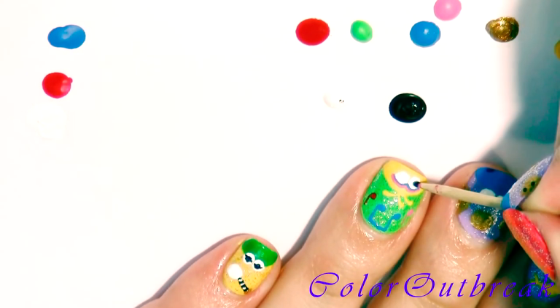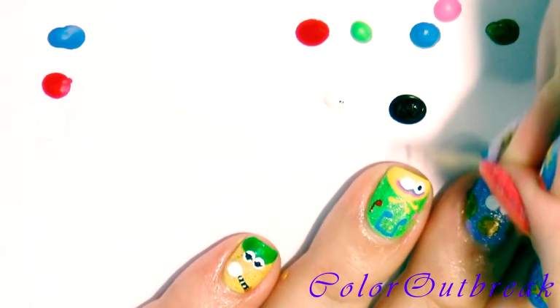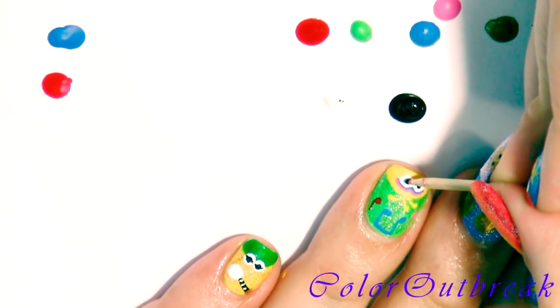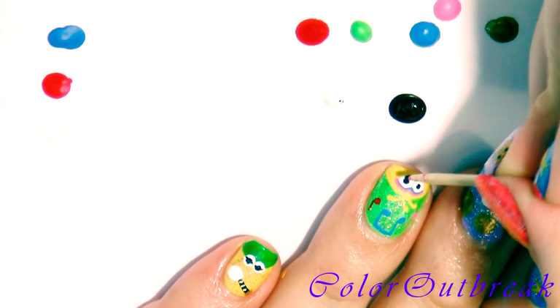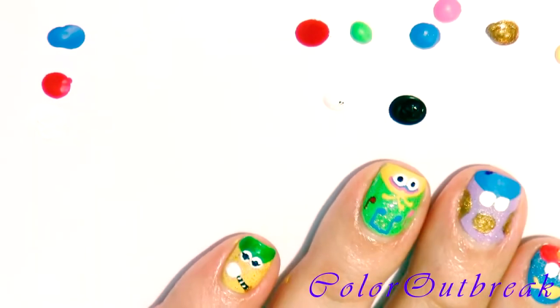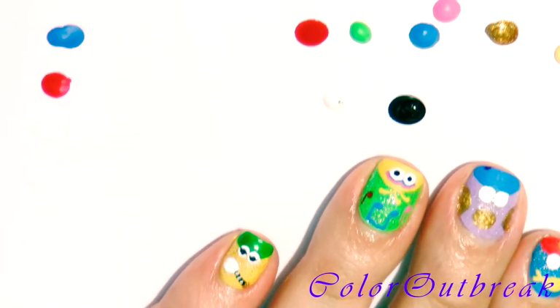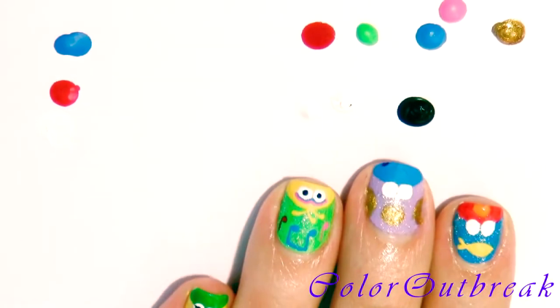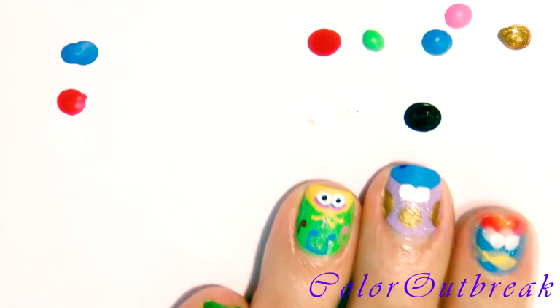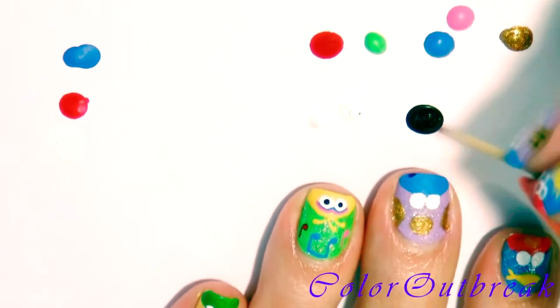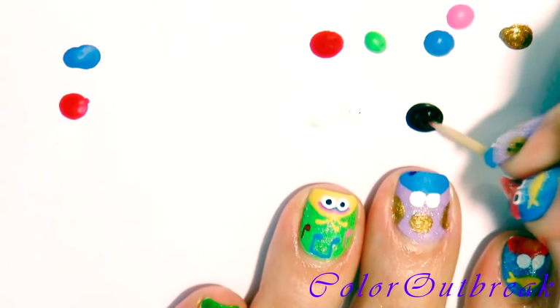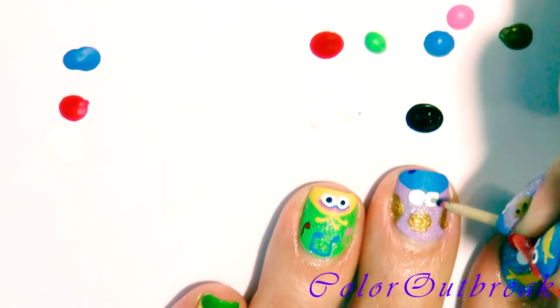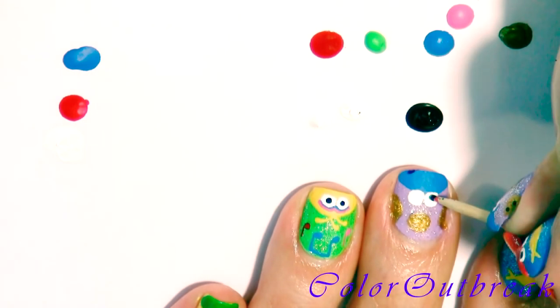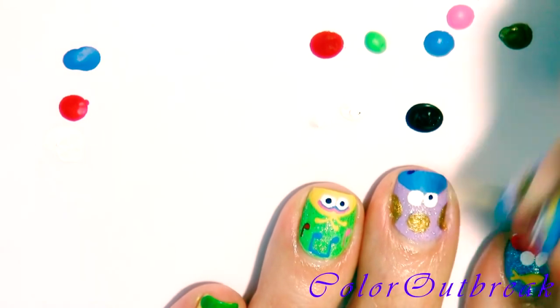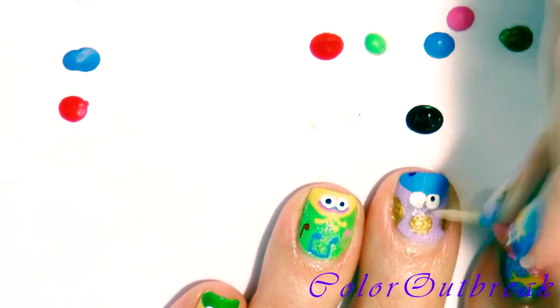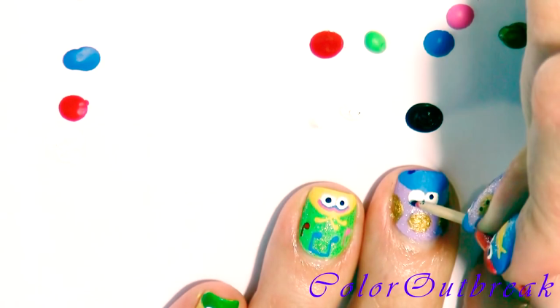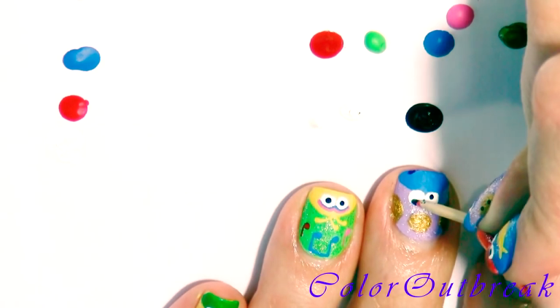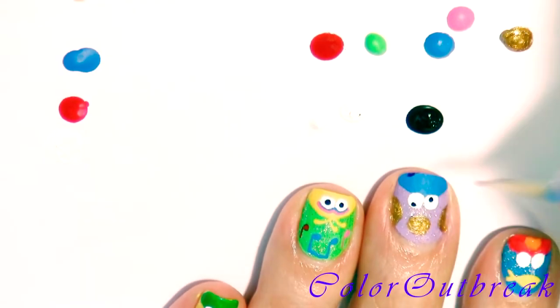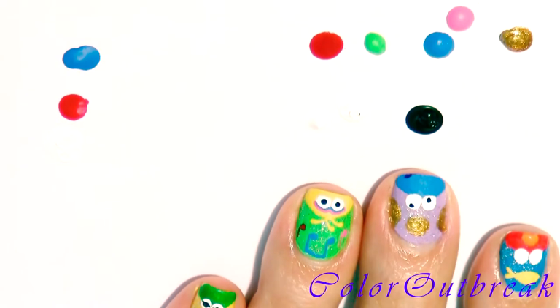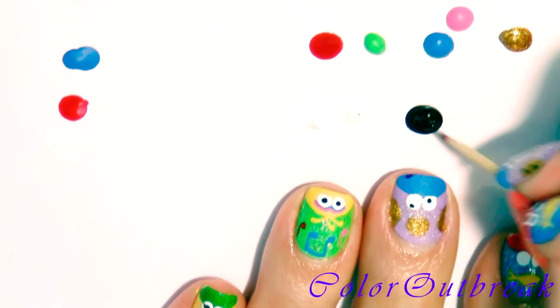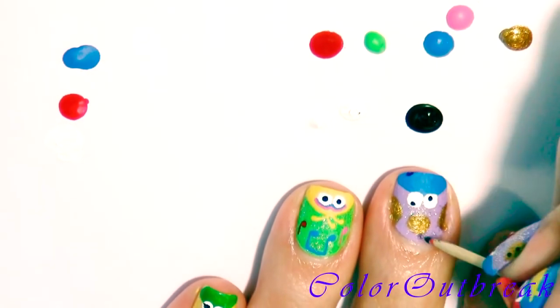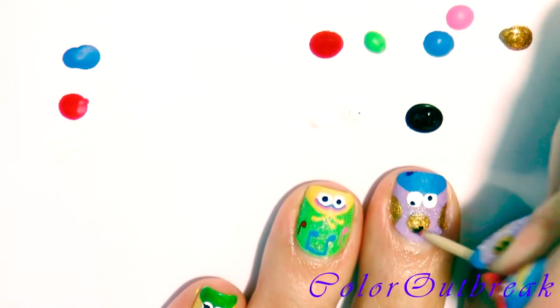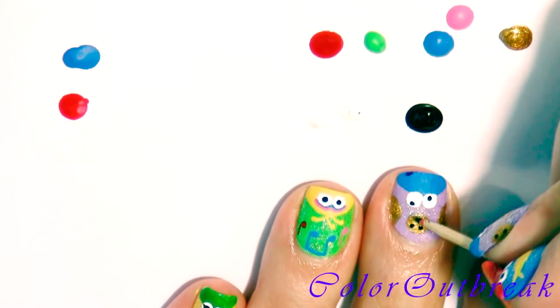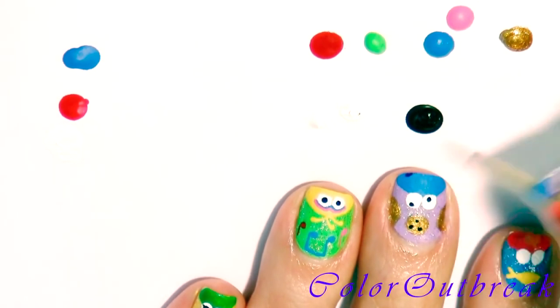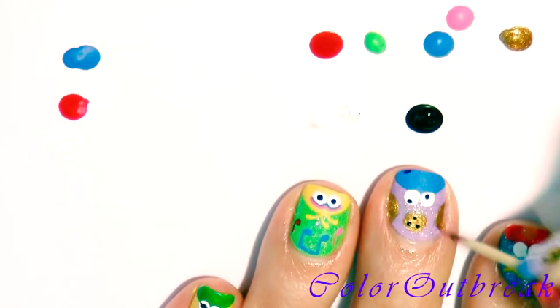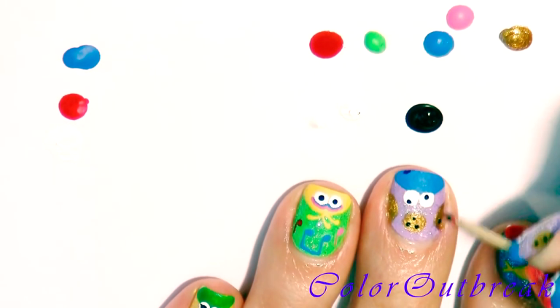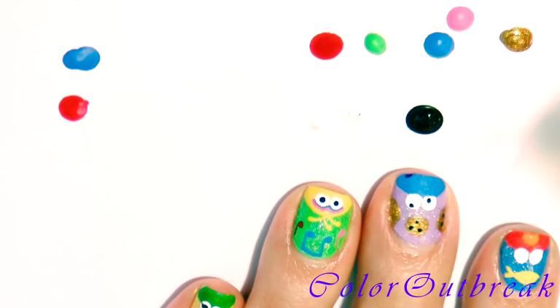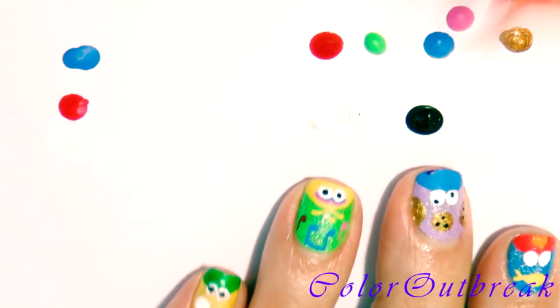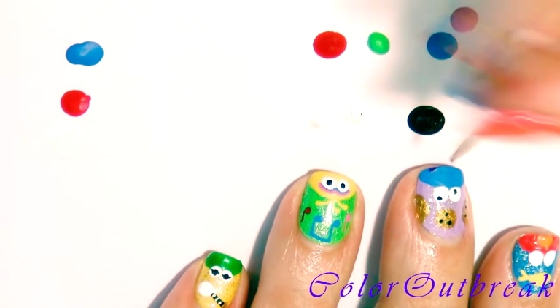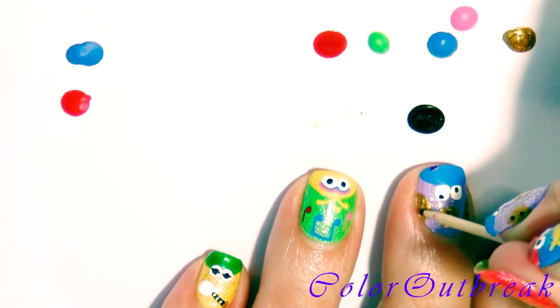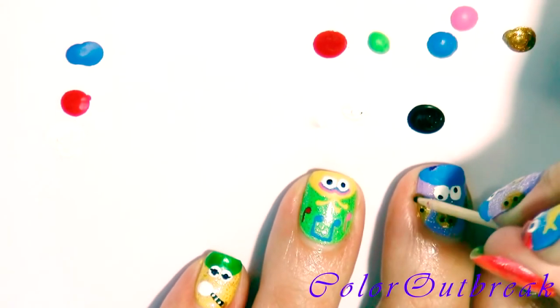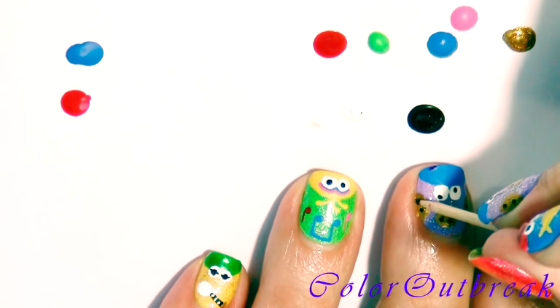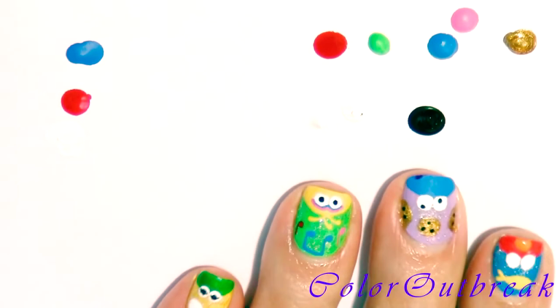For Cookie Monster, I'm placing a dot on the lower half of one circle and a dot on the upper half of the other circle for his googly eyes. I'm placing three dots on the center cookie and two dots on the other cookies.